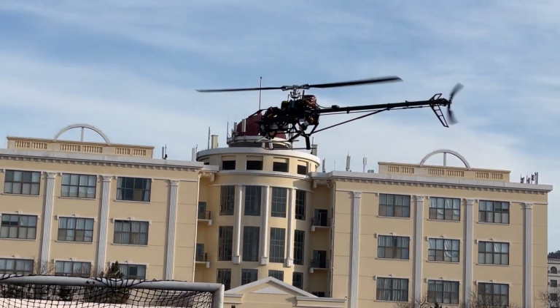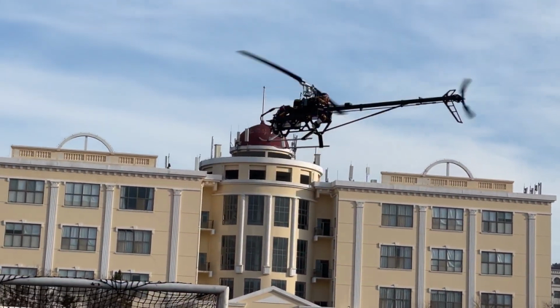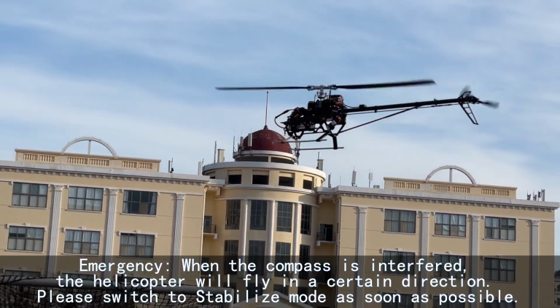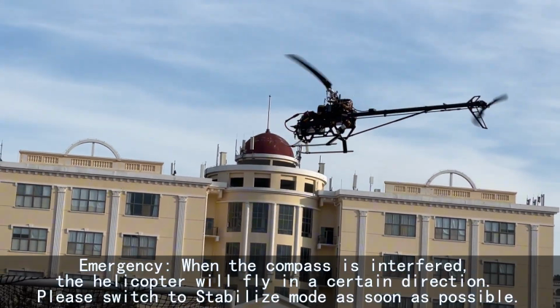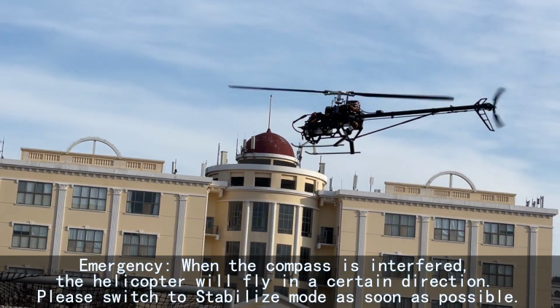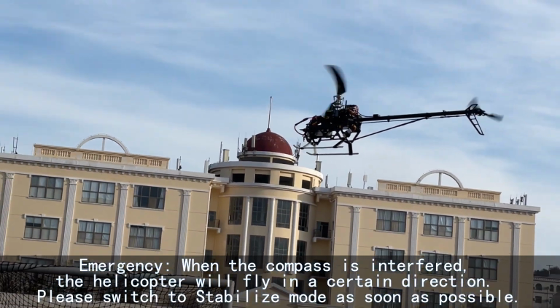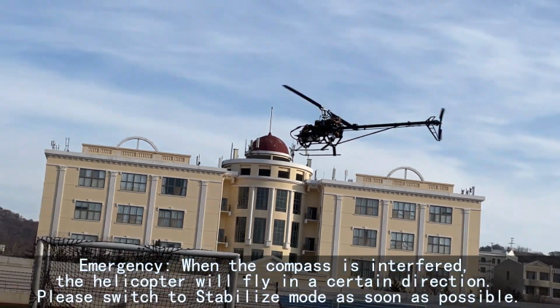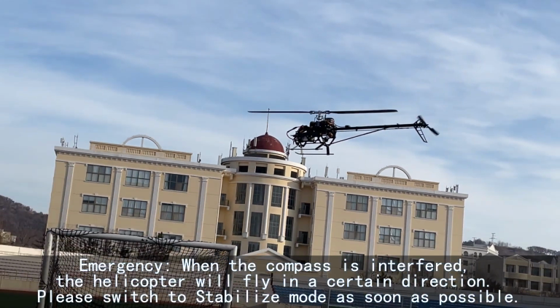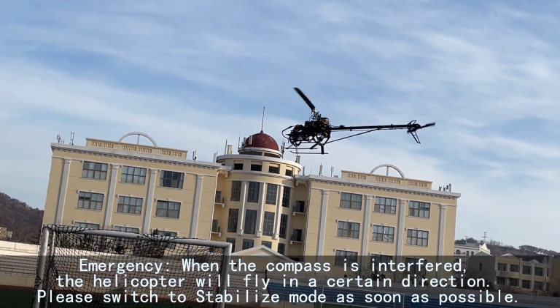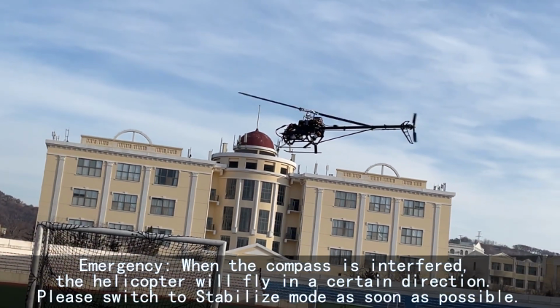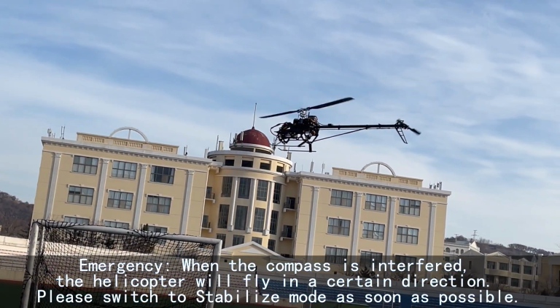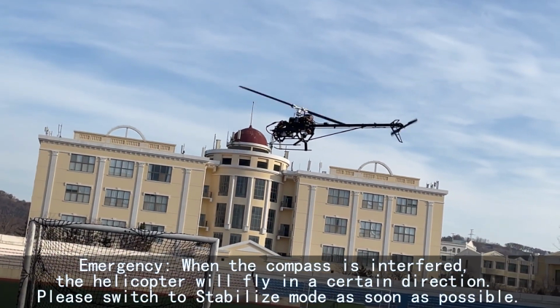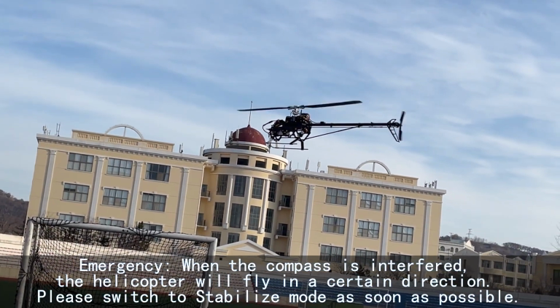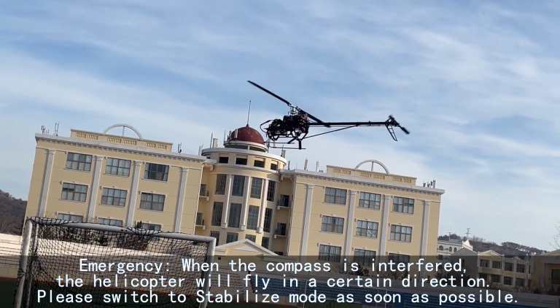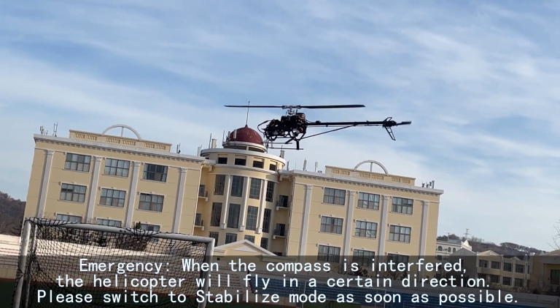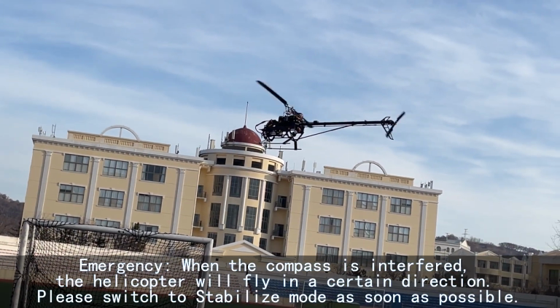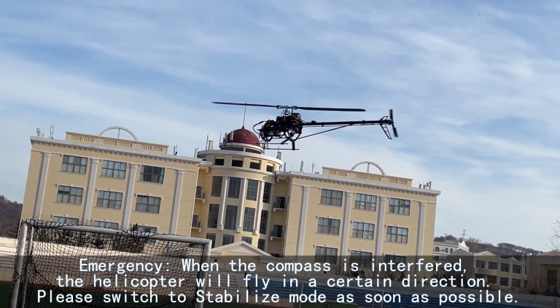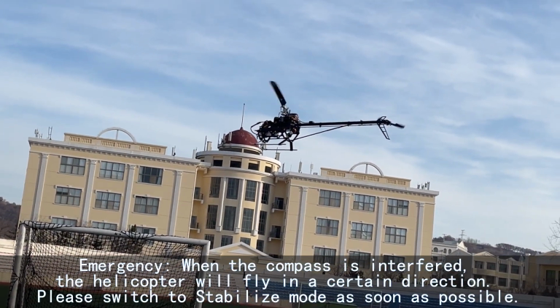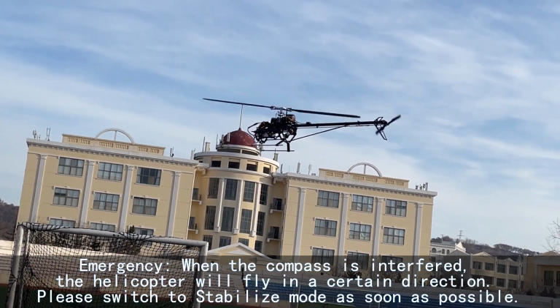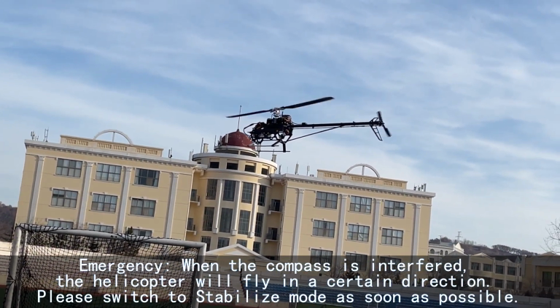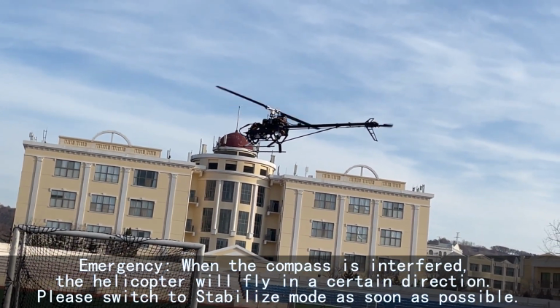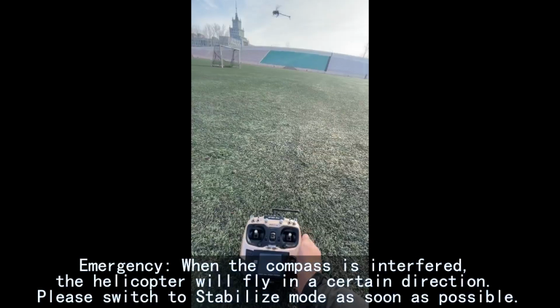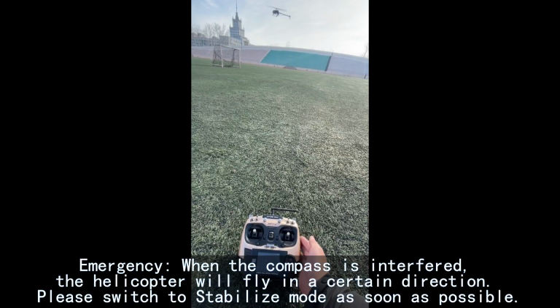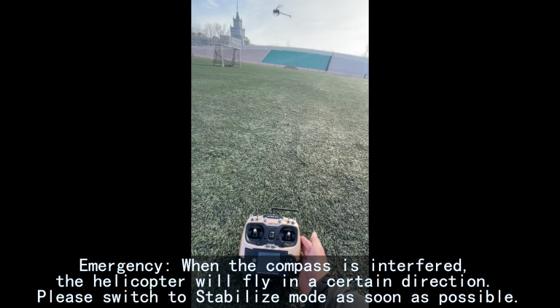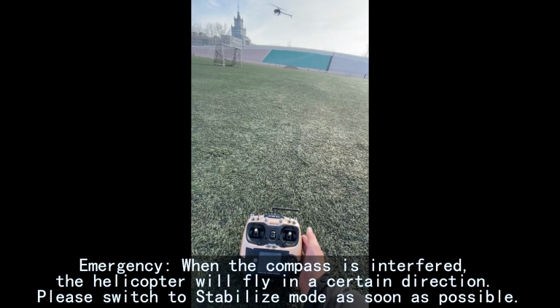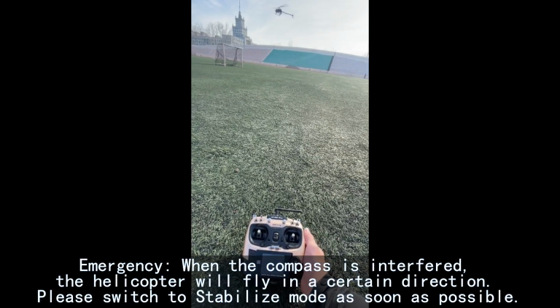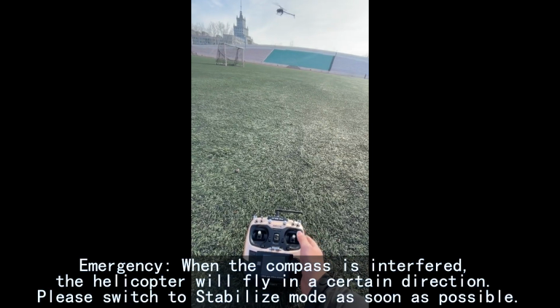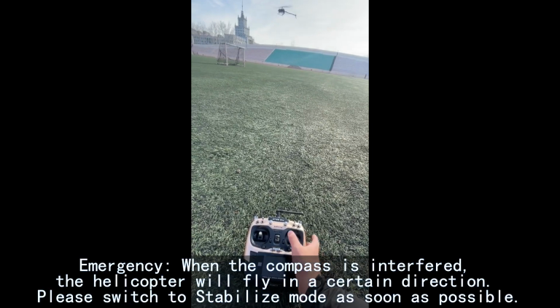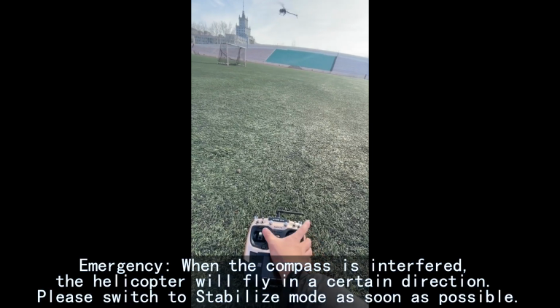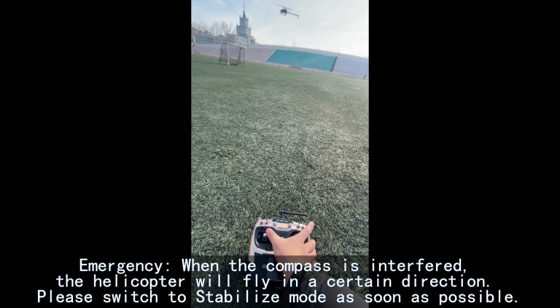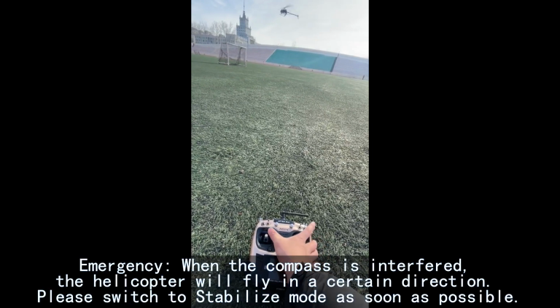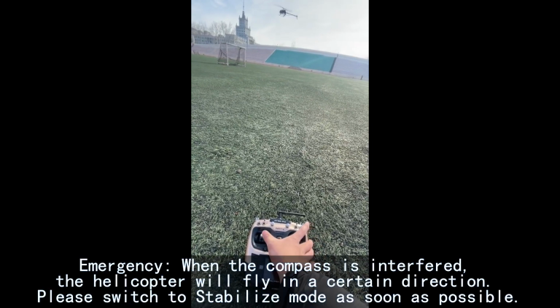Emergency: when the compass is interfered, the helicopter will fly in a certain direction. Please switch to Stabilize mode as soon as possible.